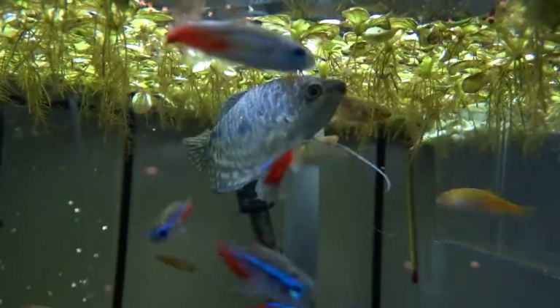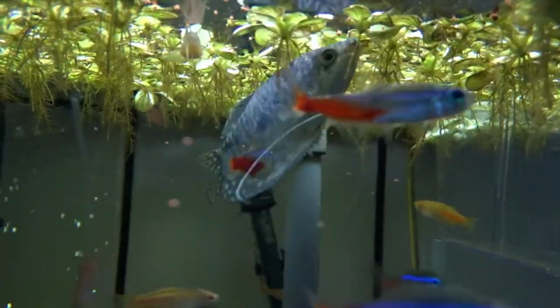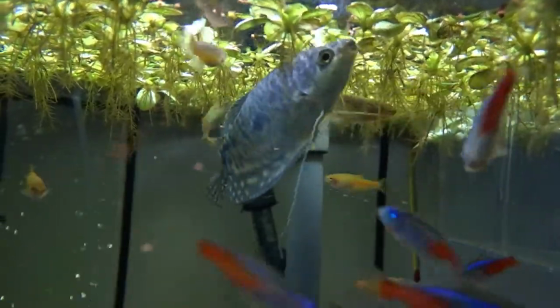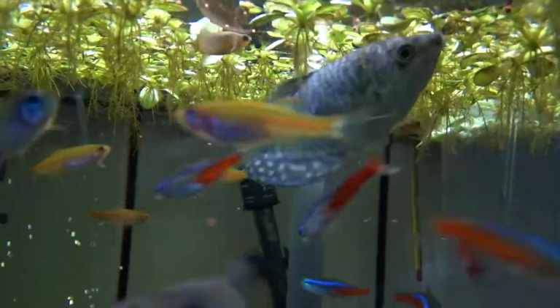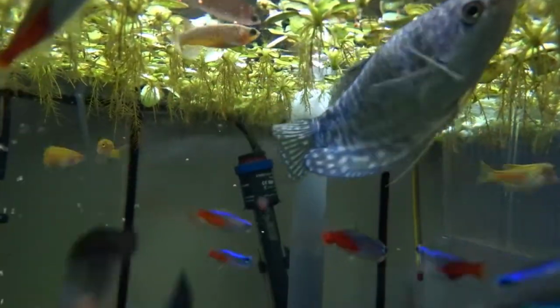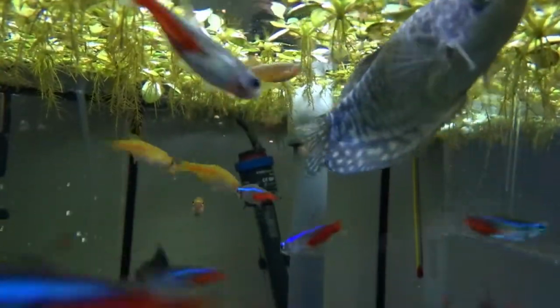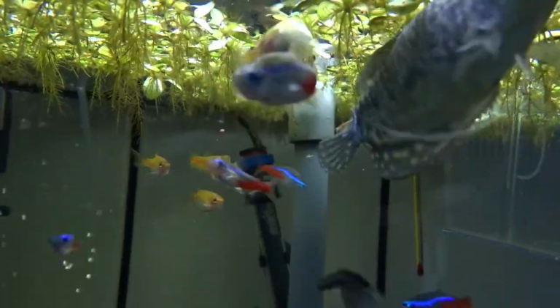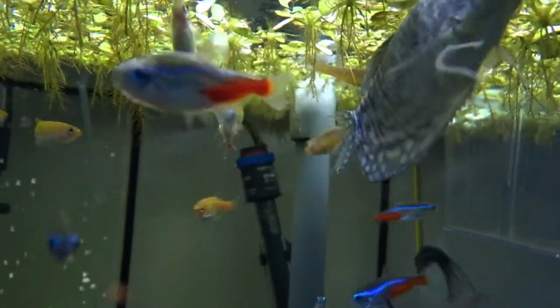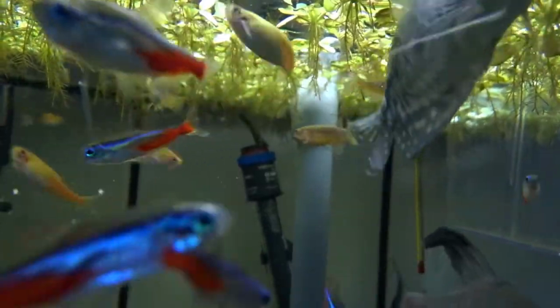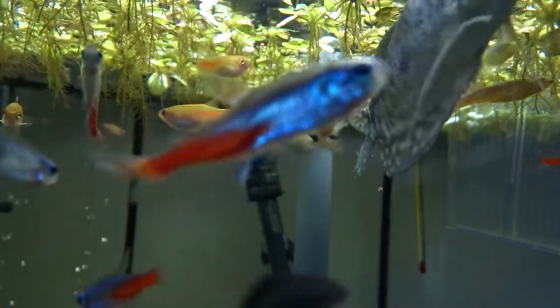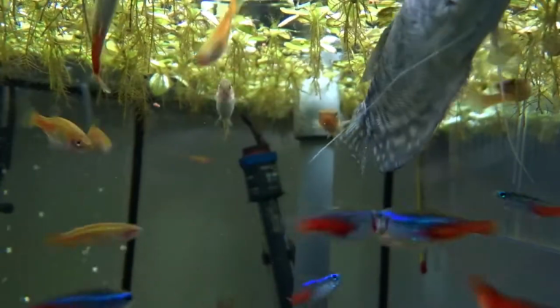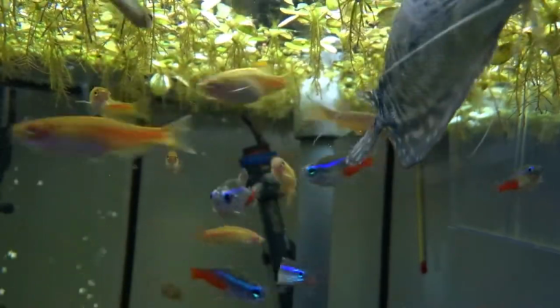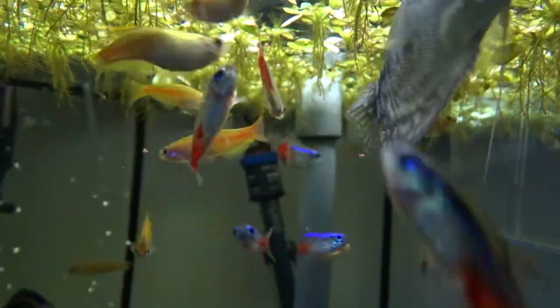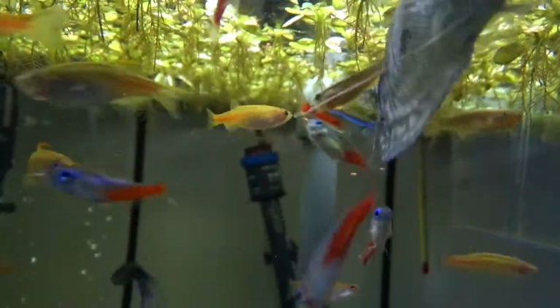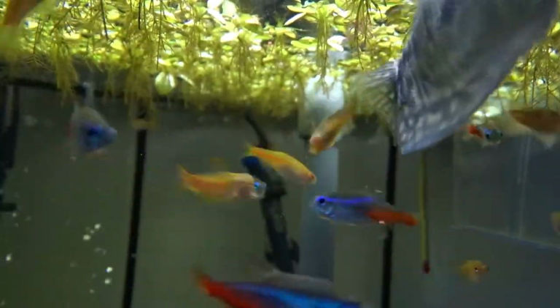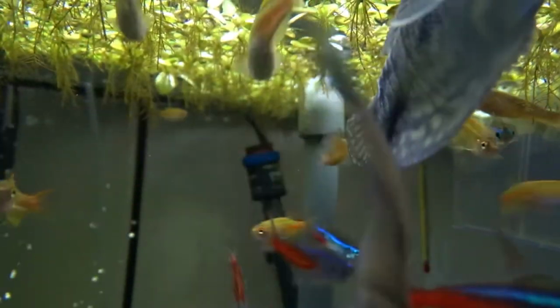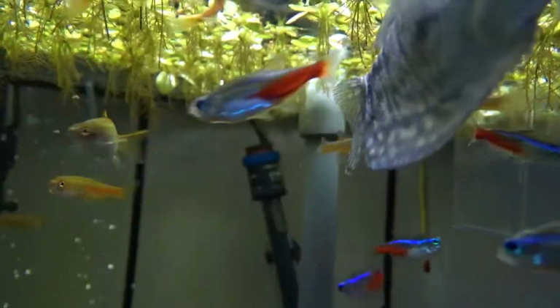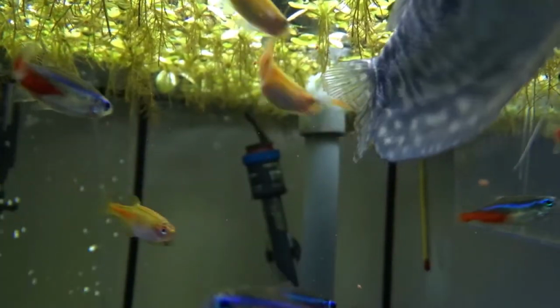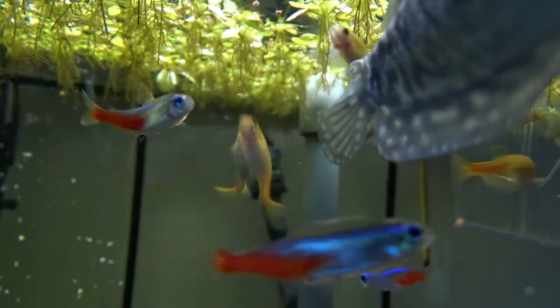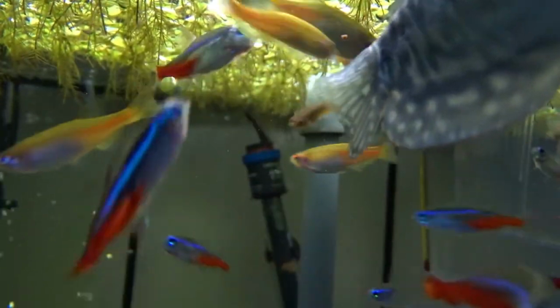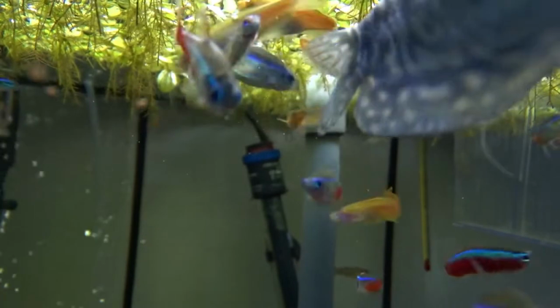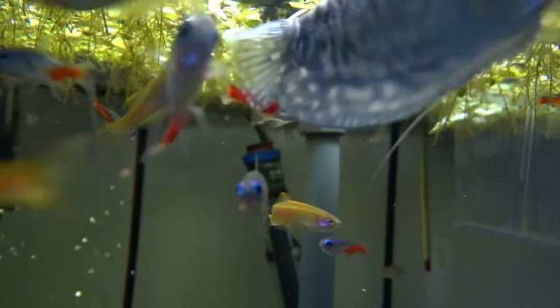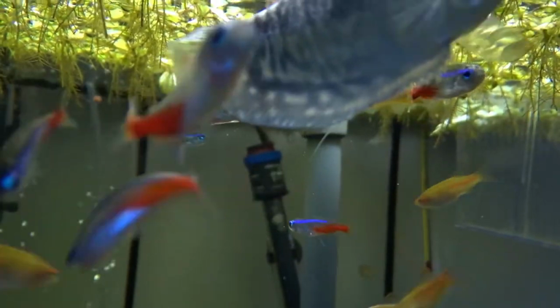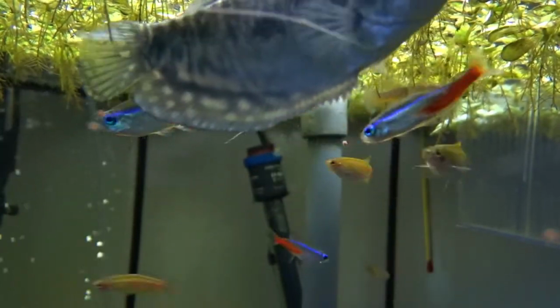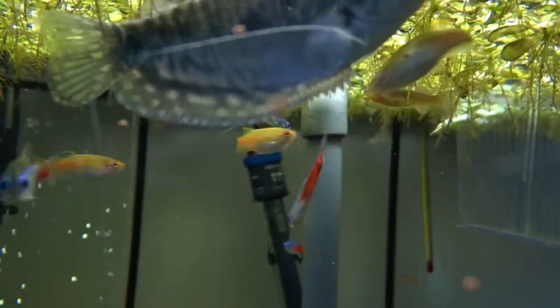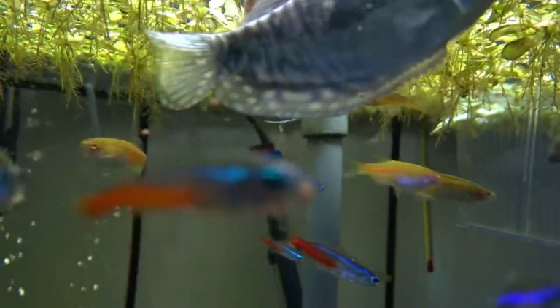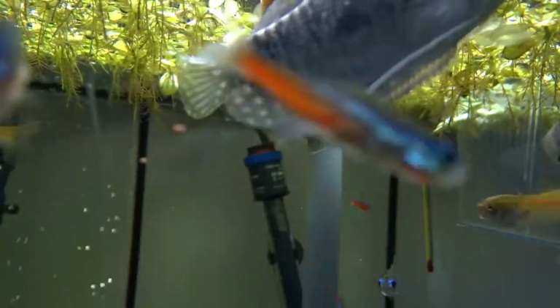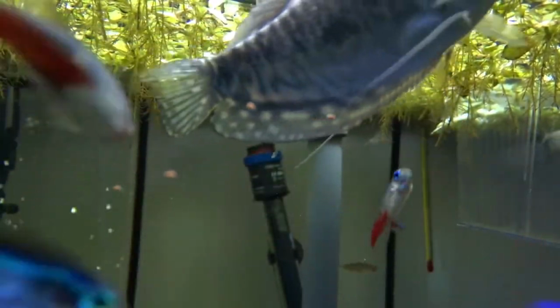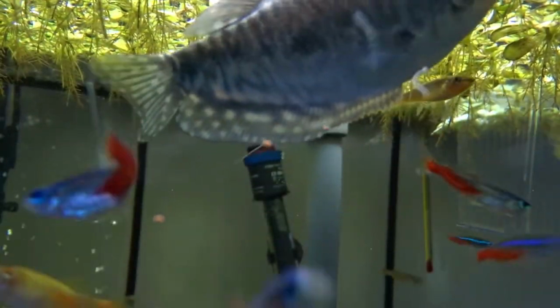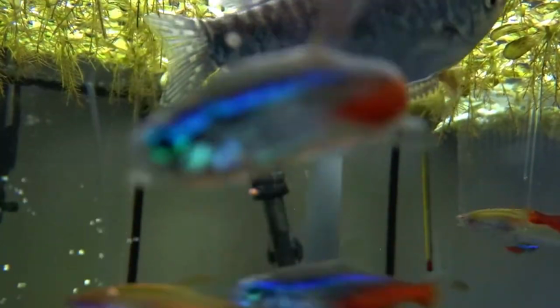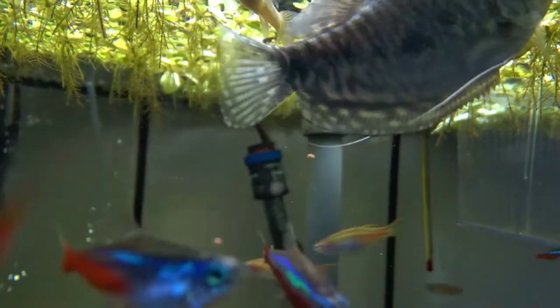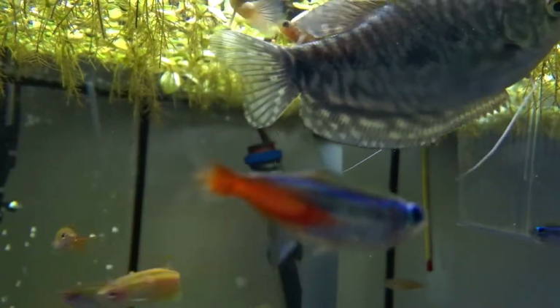In the wild, Glowlight Danios come from rocky streams in Myanmar, so they'll do well in a hill stream setup with decent flow. But they also look really good in a planted tank against a black background — their colors really stand out.